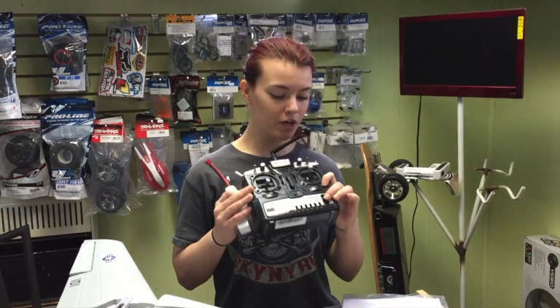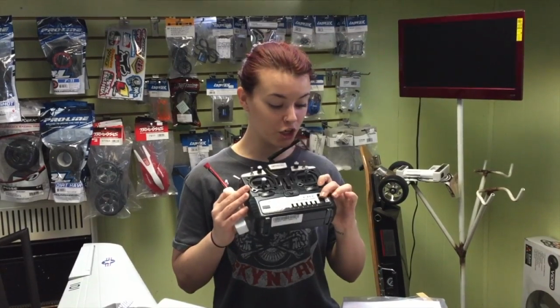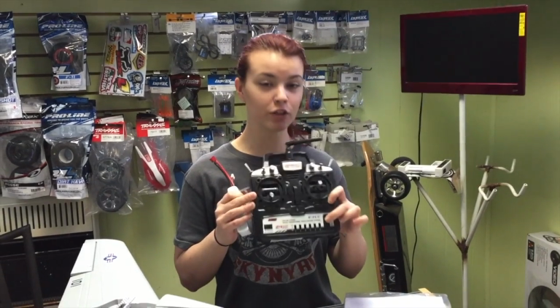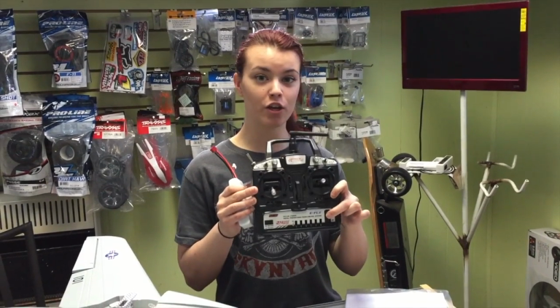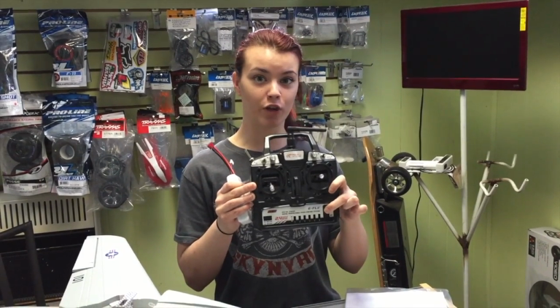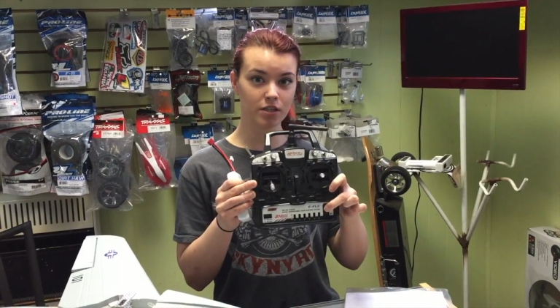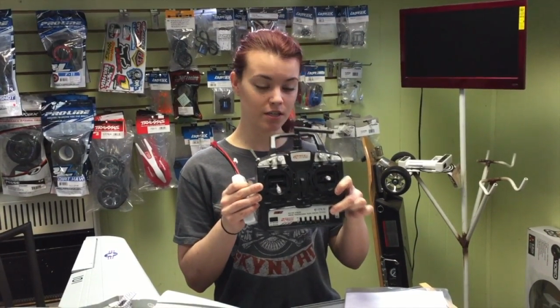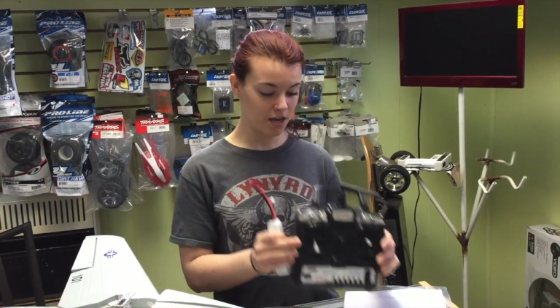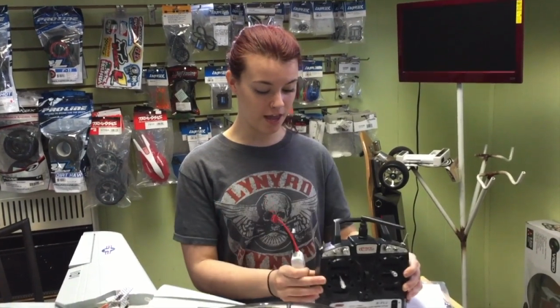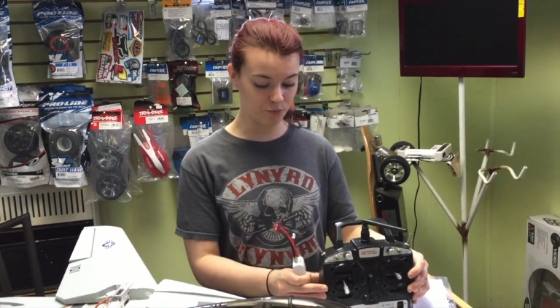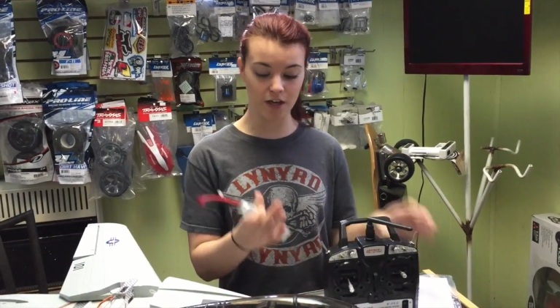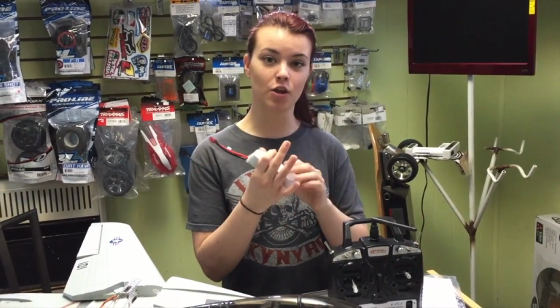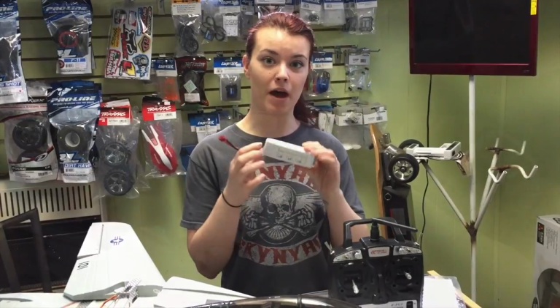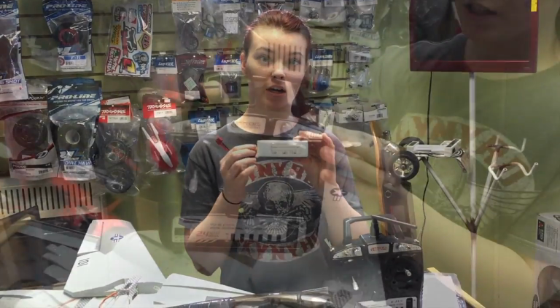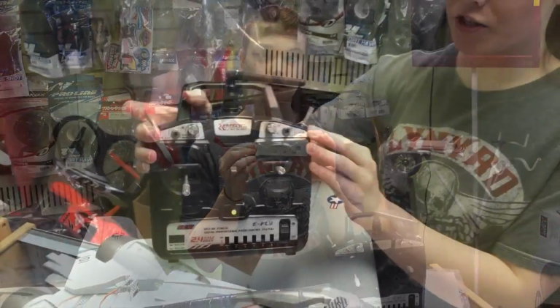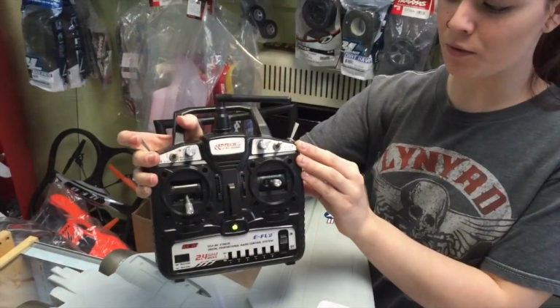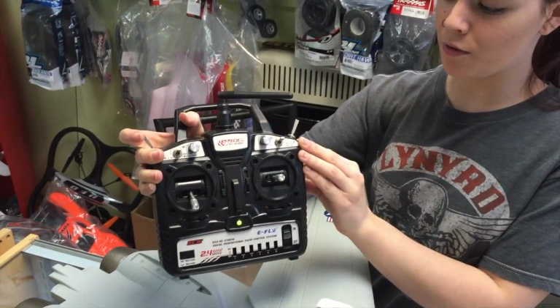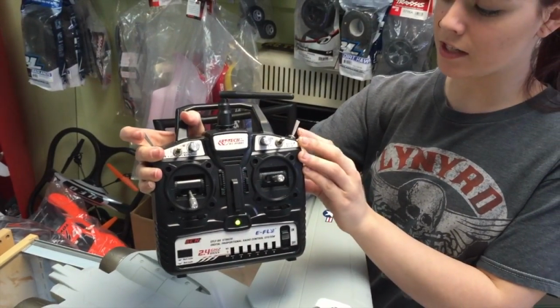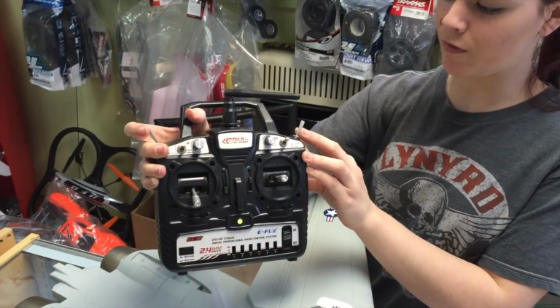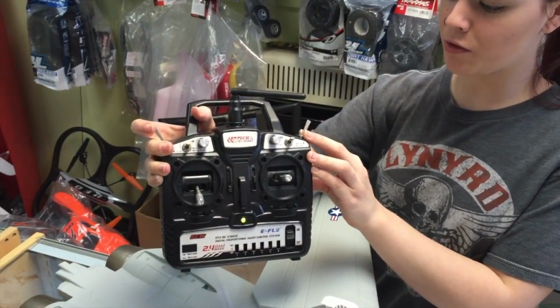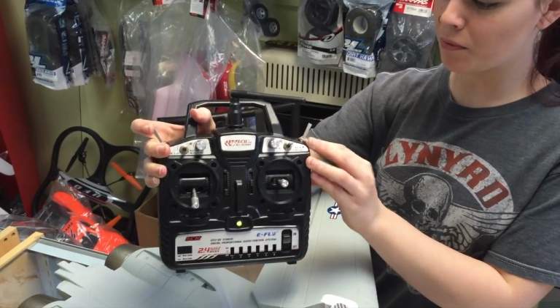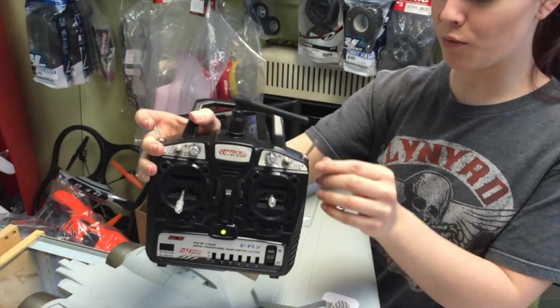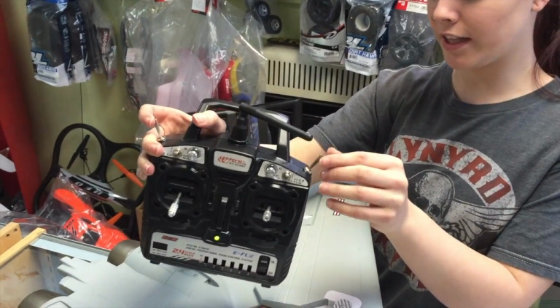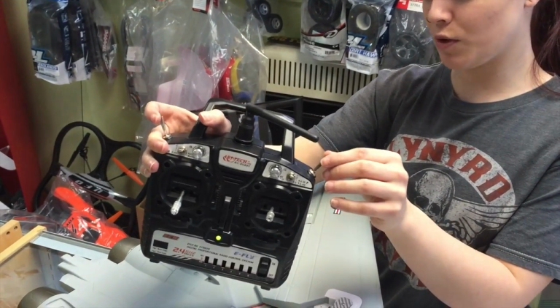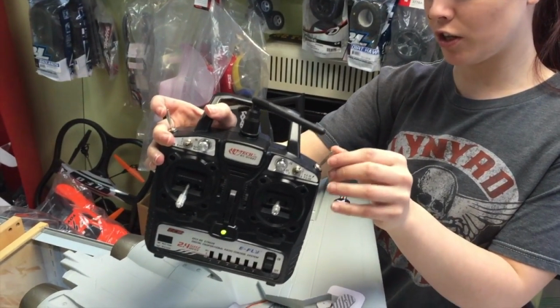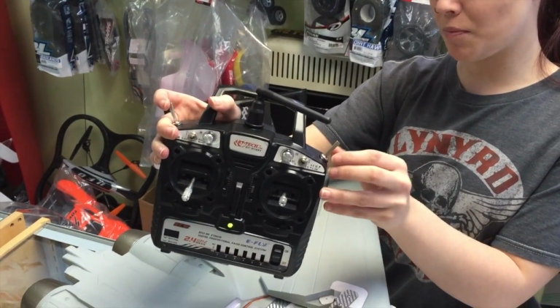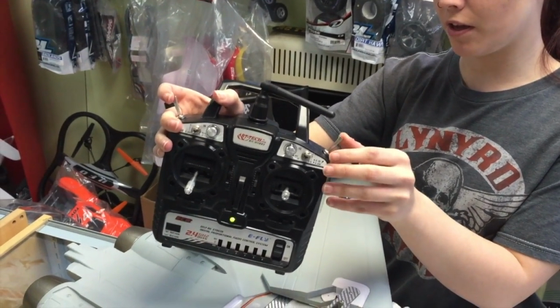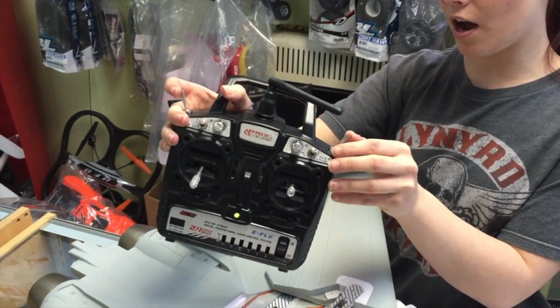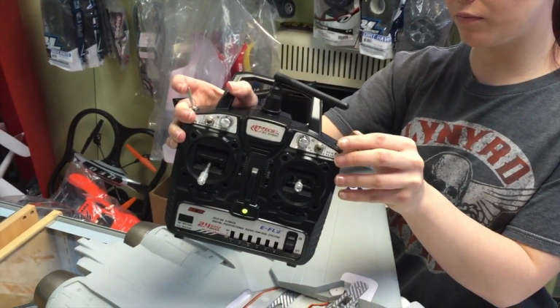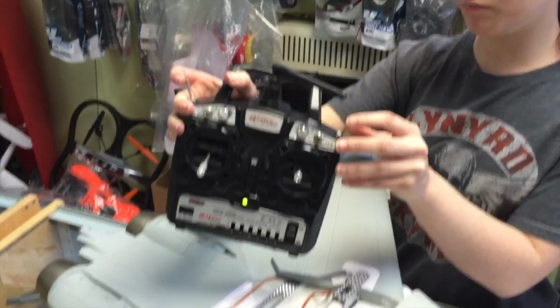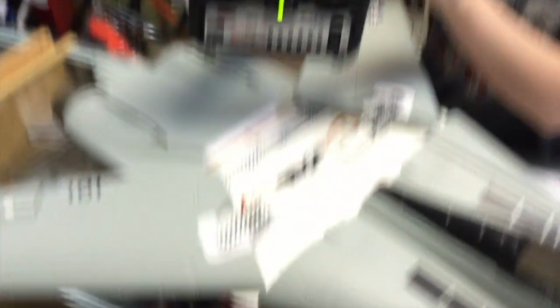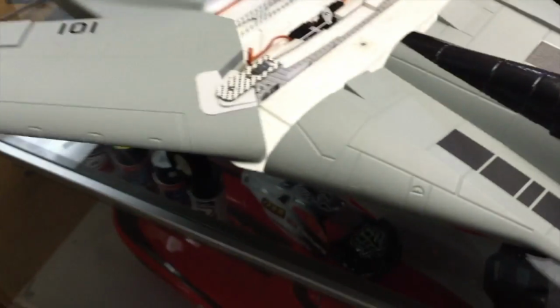We're gonna turn on the radio first and then we're gonna install the battery. To make sure the wings are functioning properly, you want to hit the switch on the top of the radio.